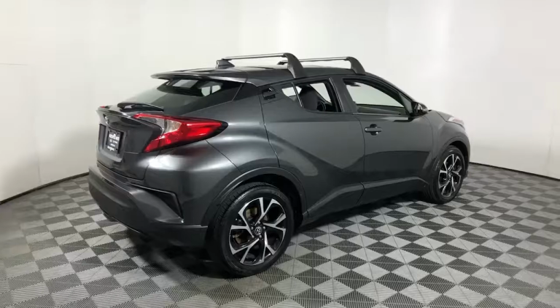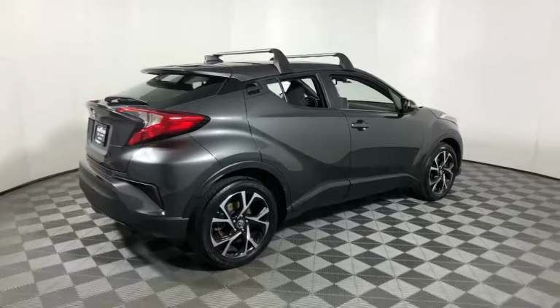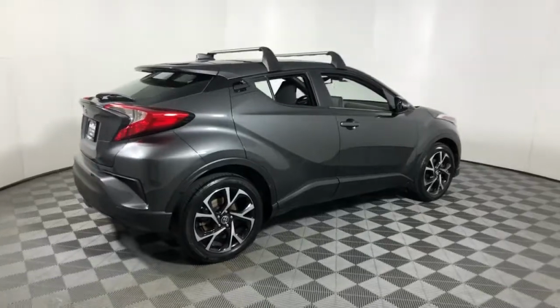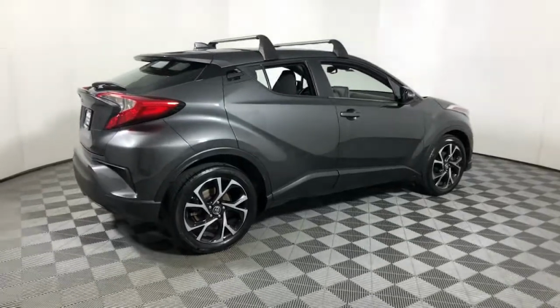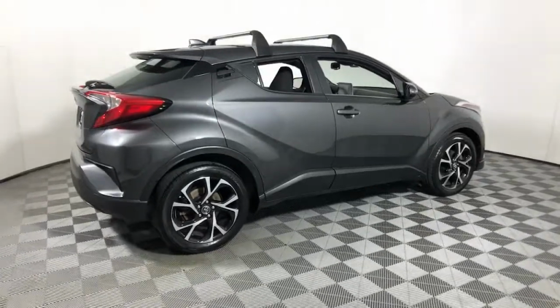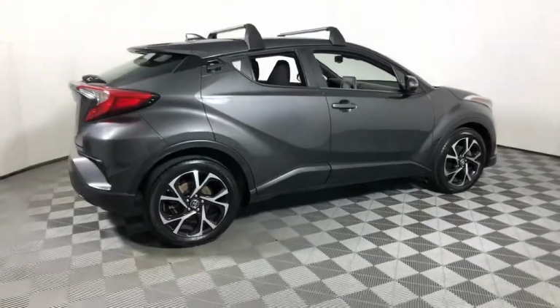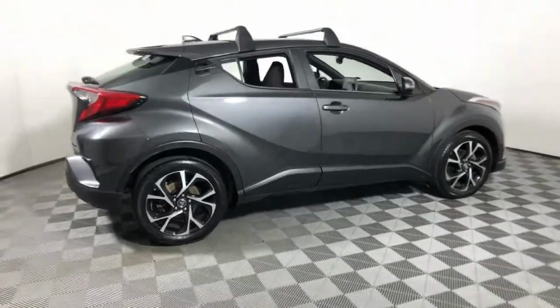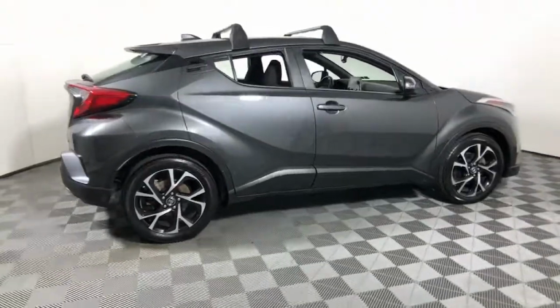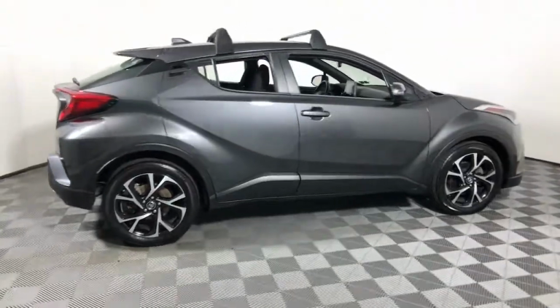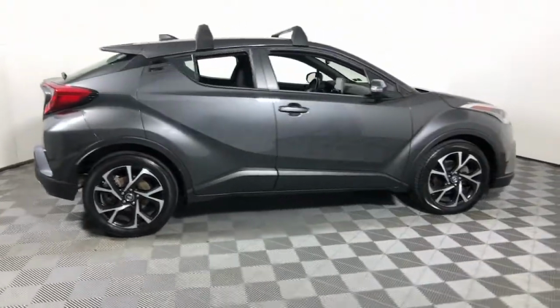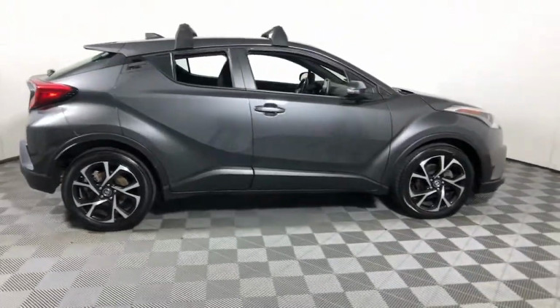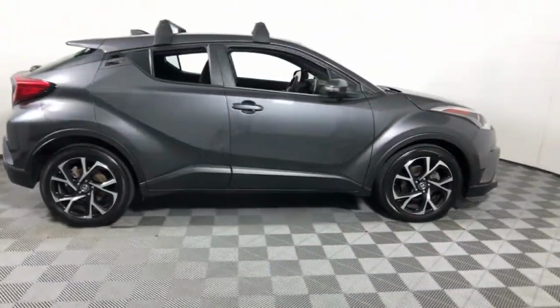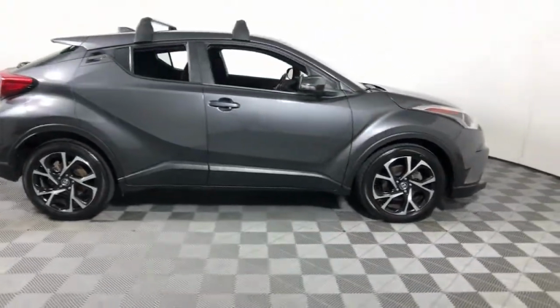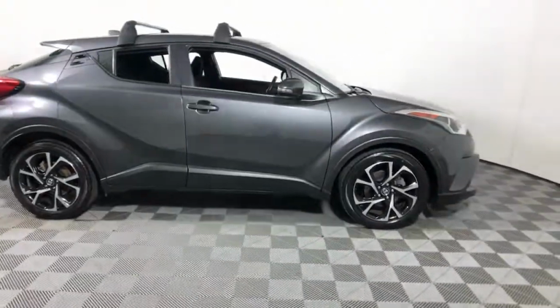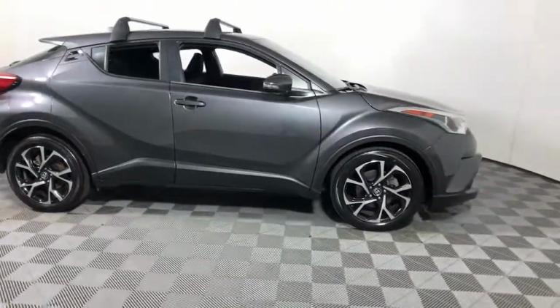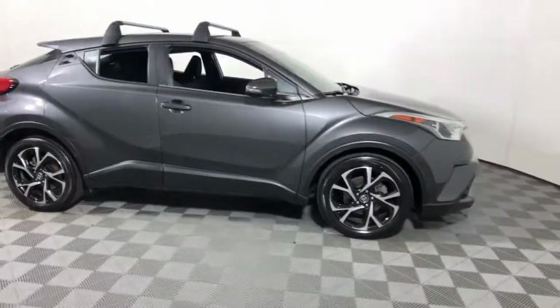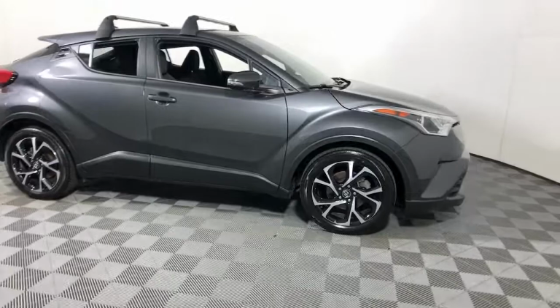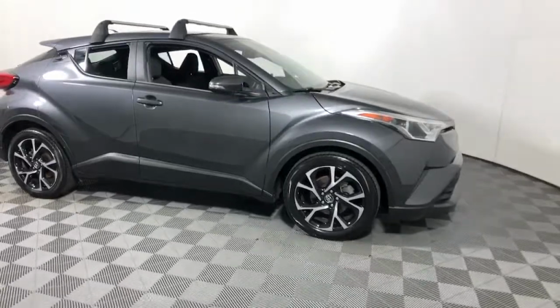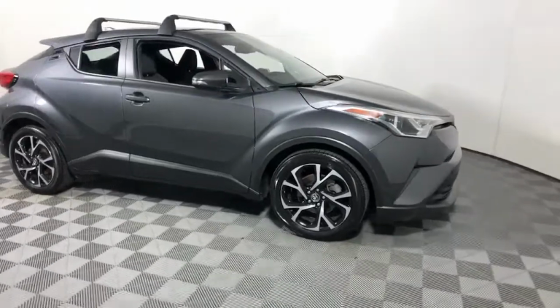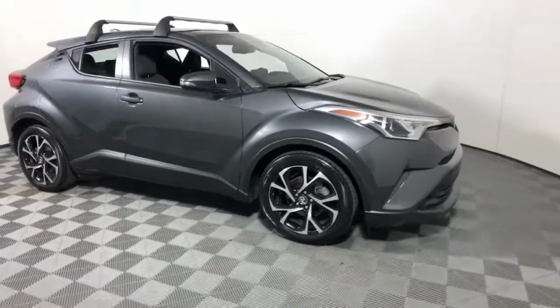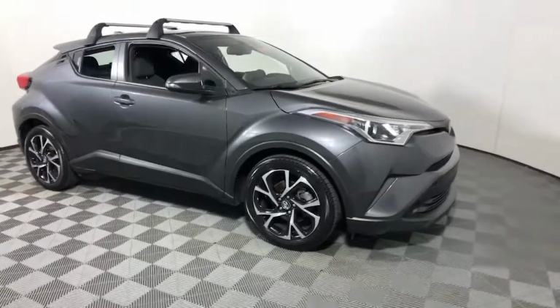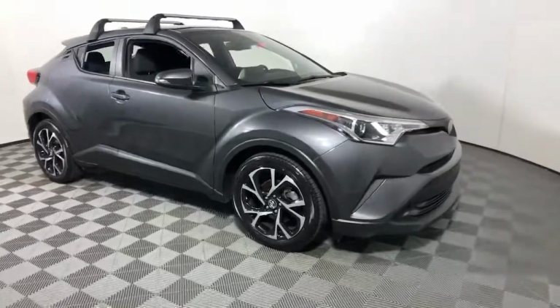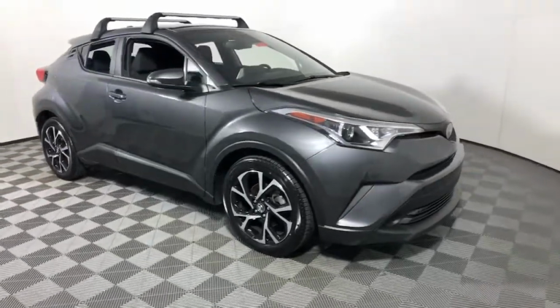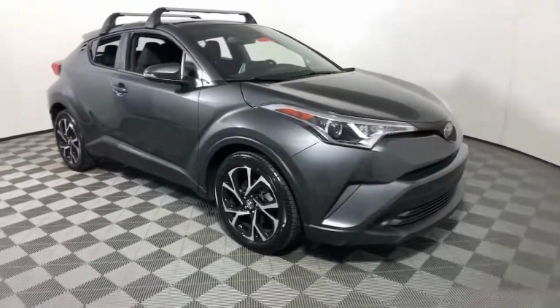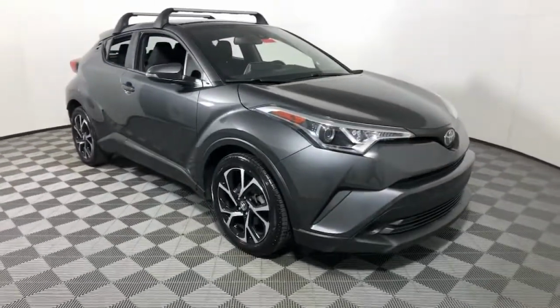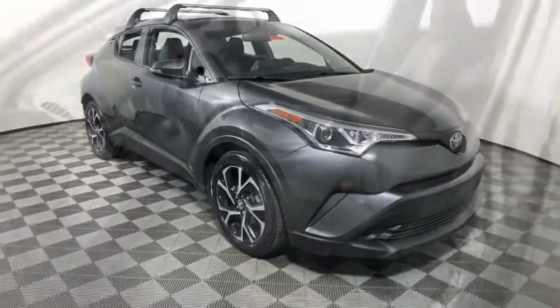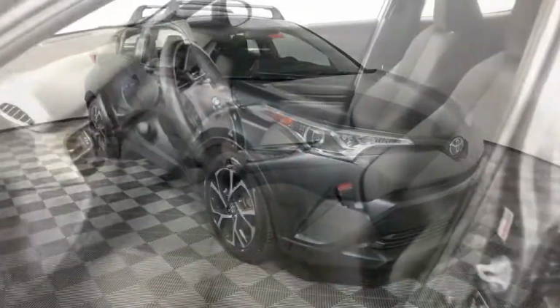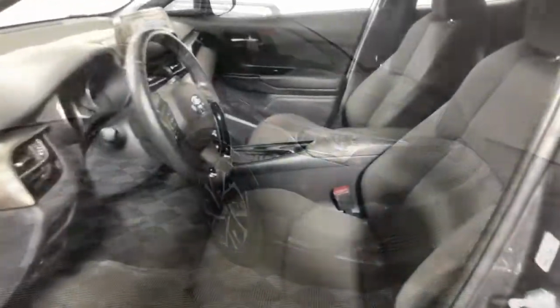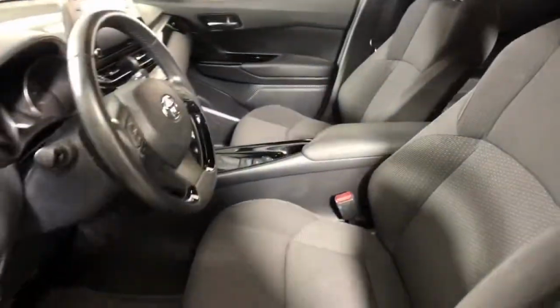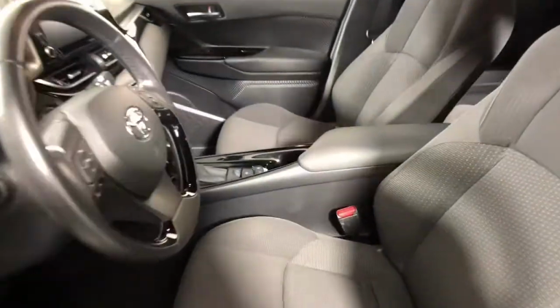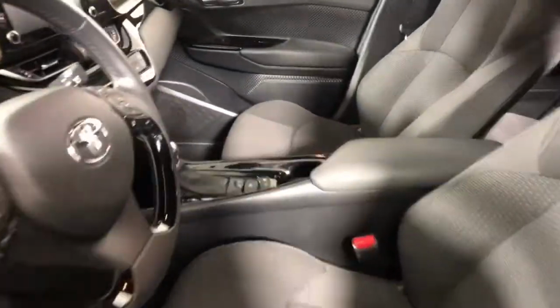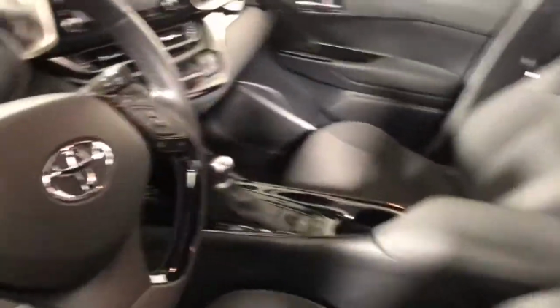Enjoy the view of this 2019 Toyota C-HR. With less than 15,000 miles on the odometer, this vehicle stands out from the rest.